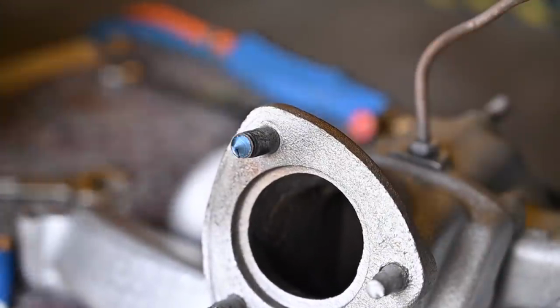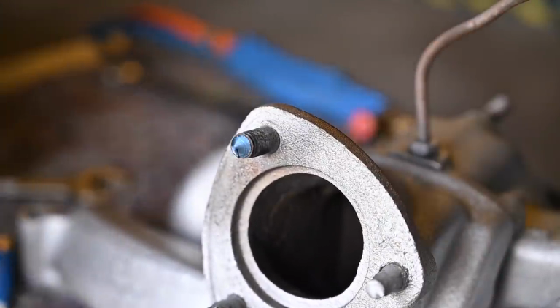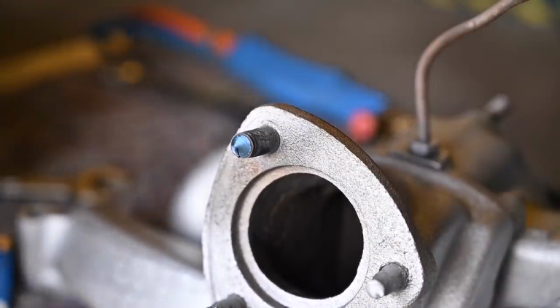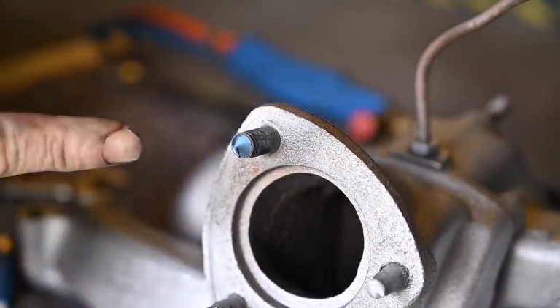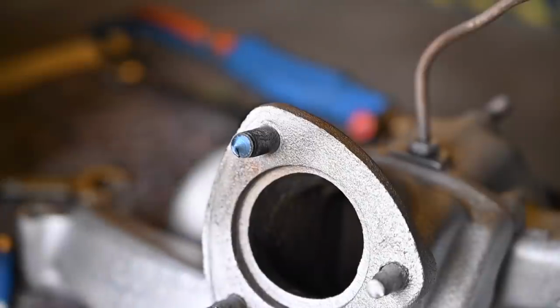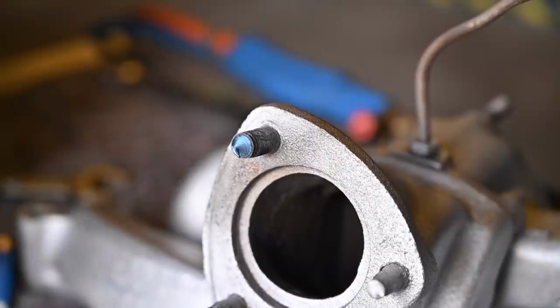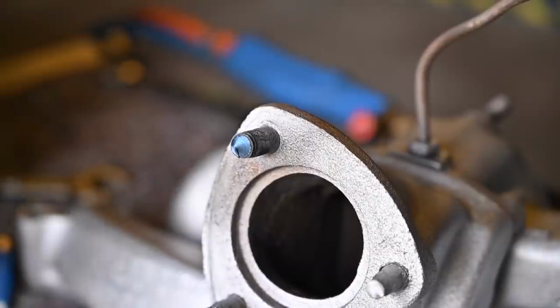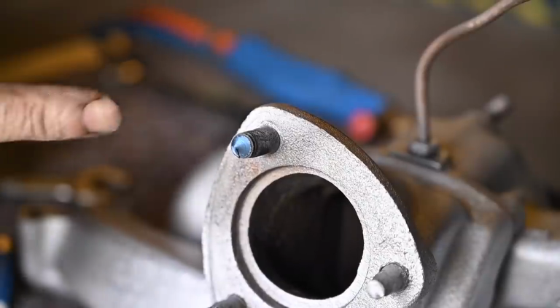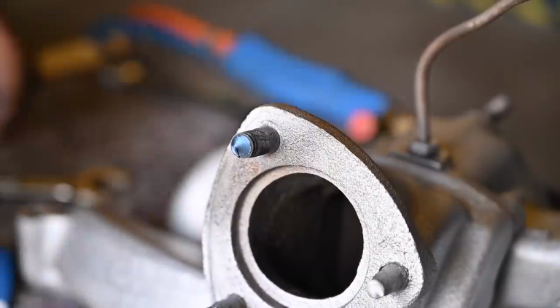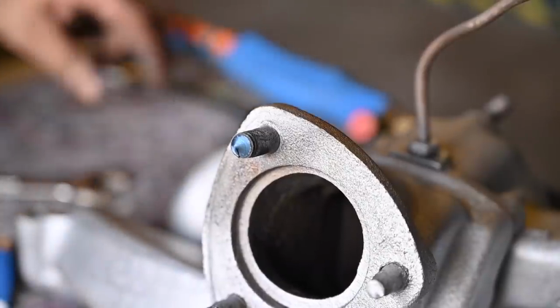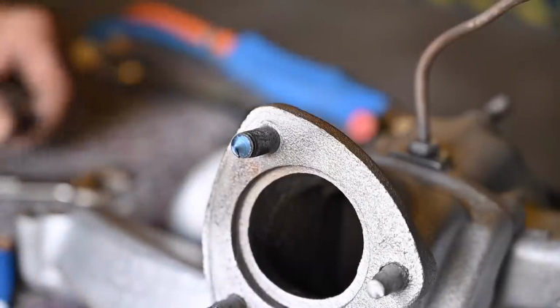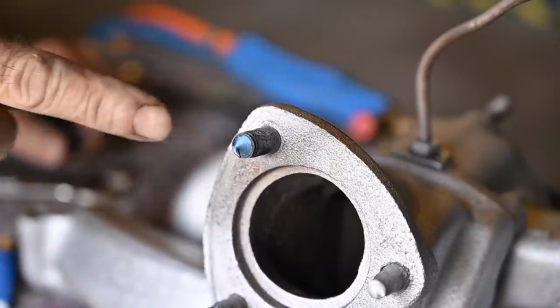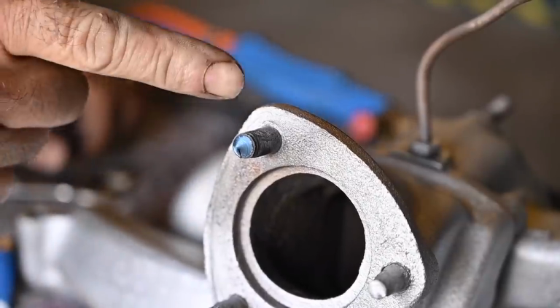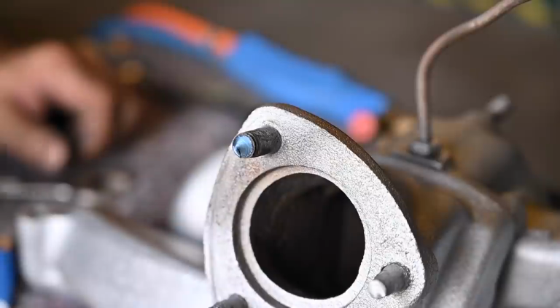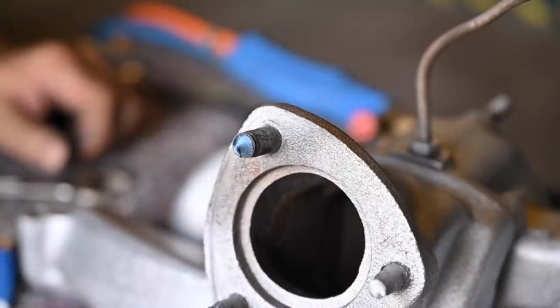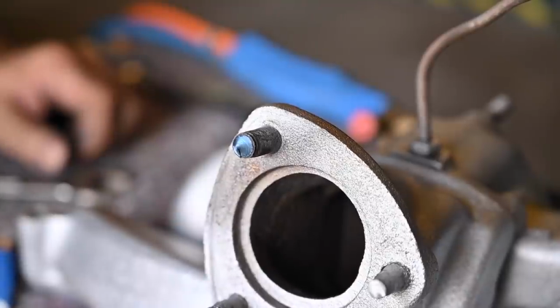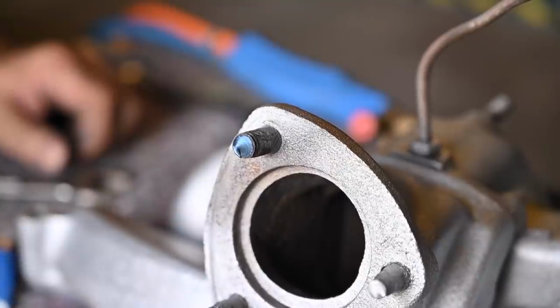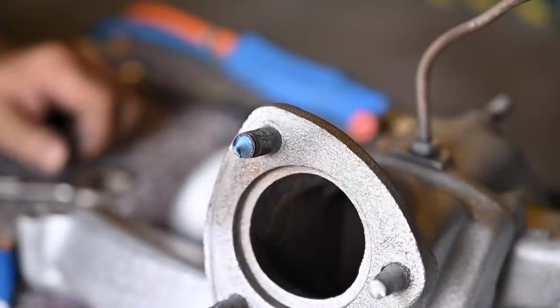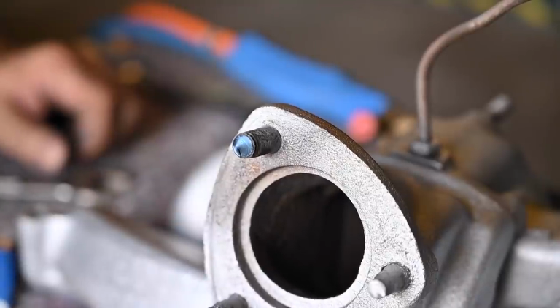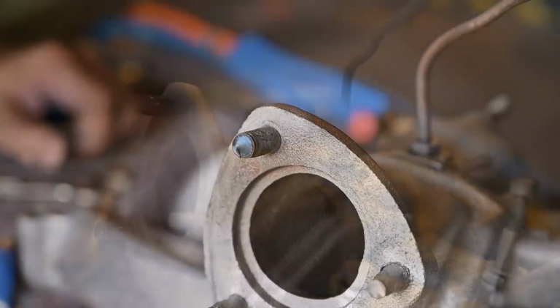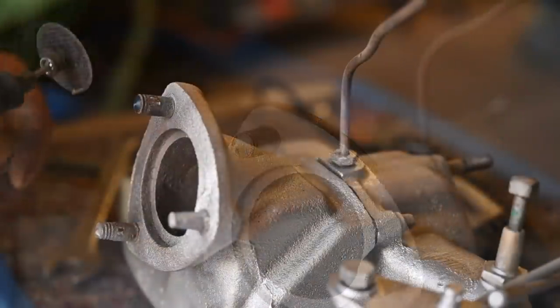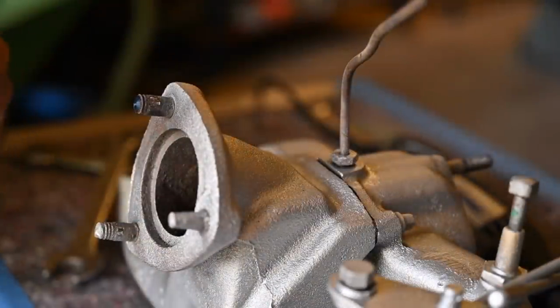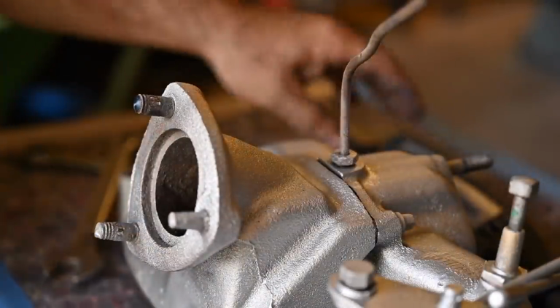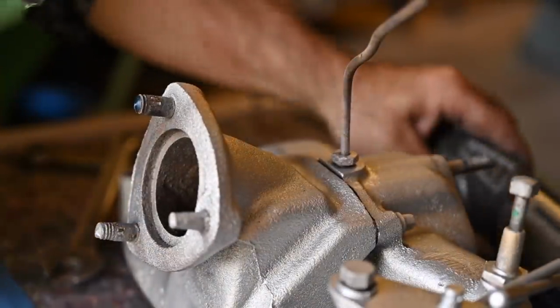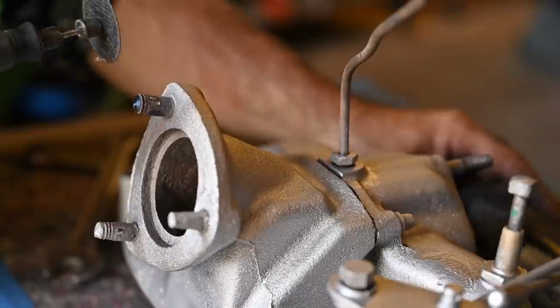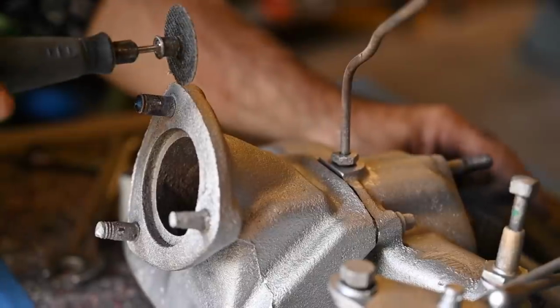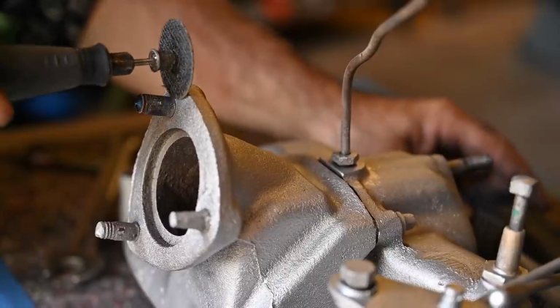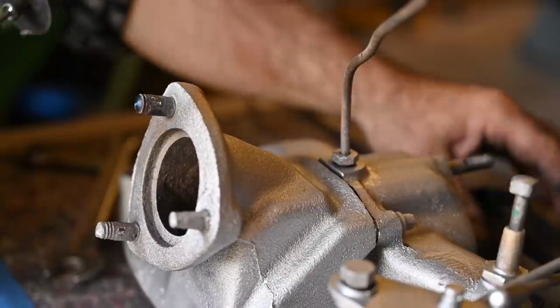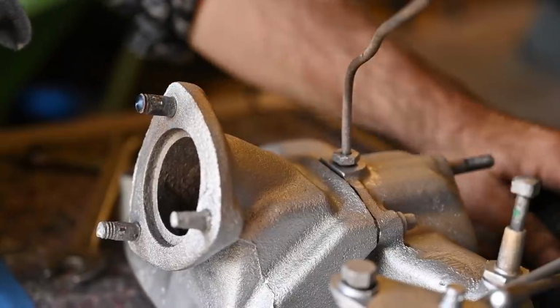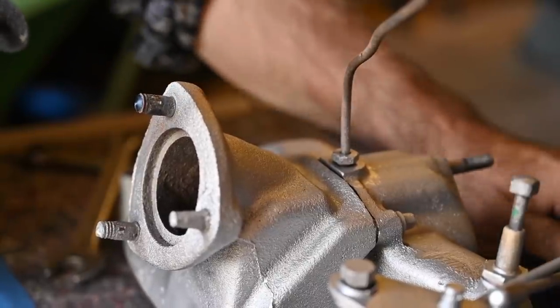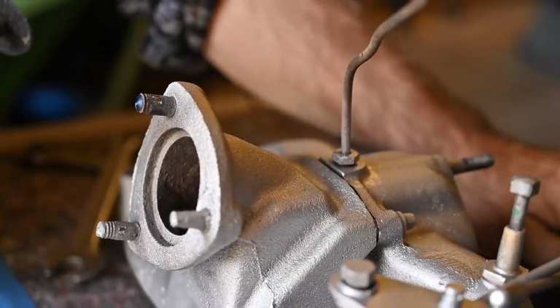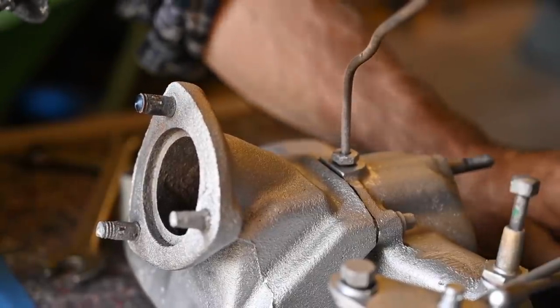That's what I expected — it broke off. So the only thing we can do is cut them off level and then drill them out. Since we can't get it out we're going to grind it off with the Dremel and then drill it out.